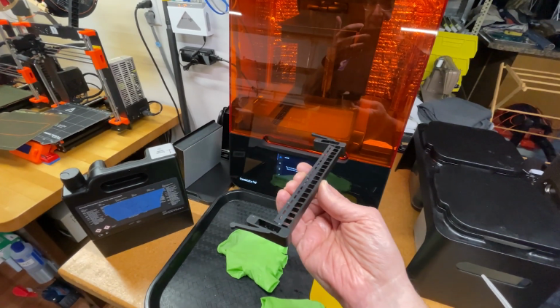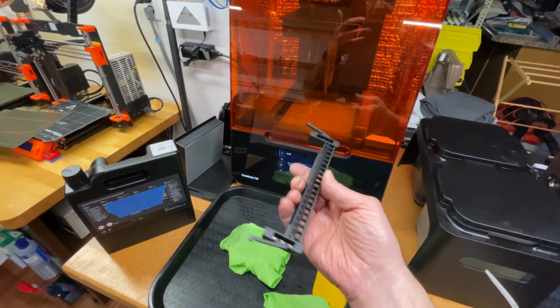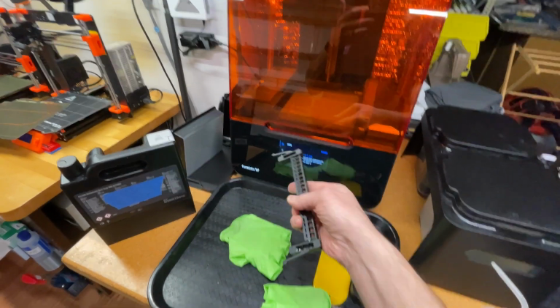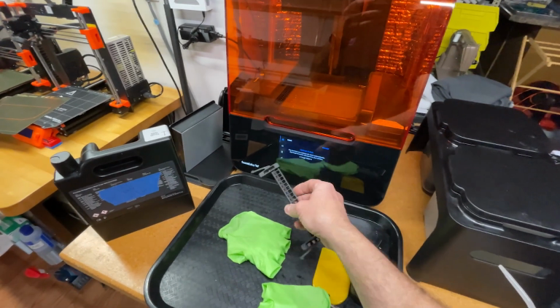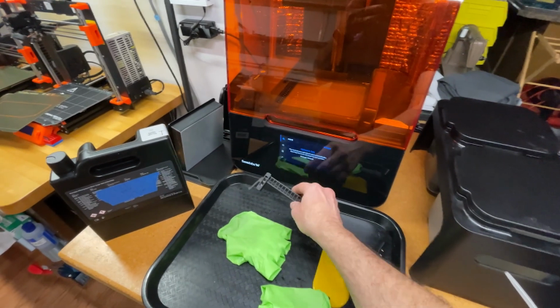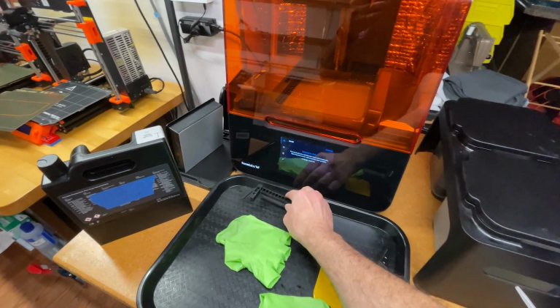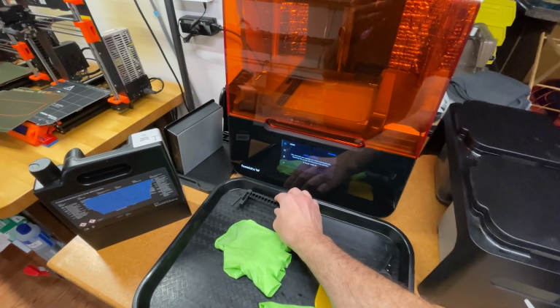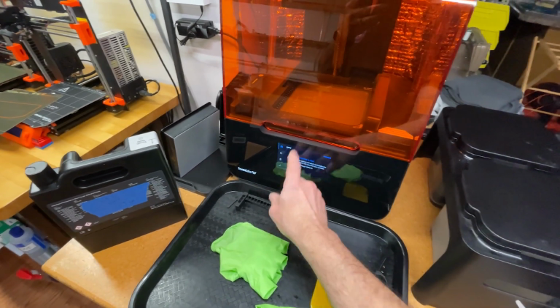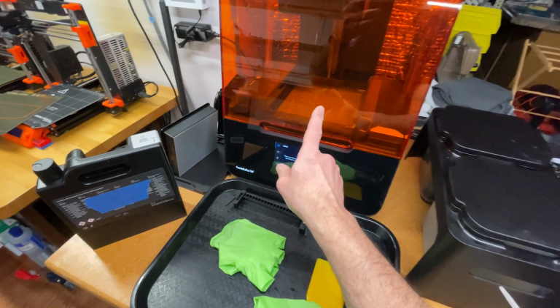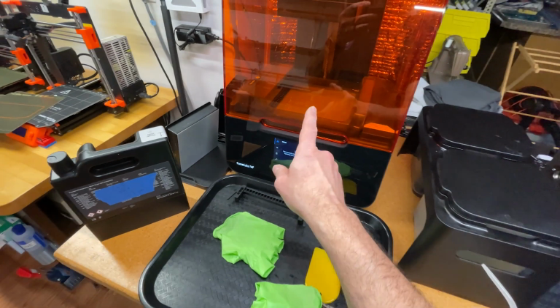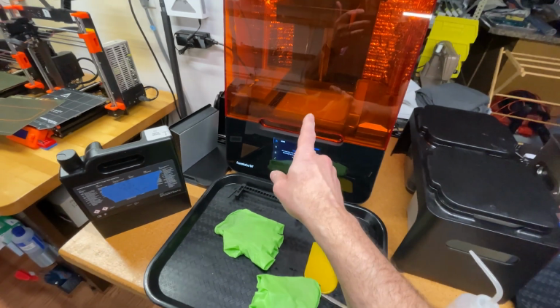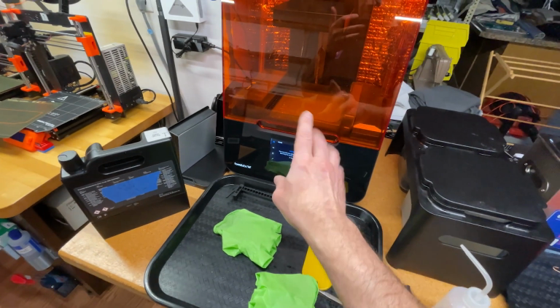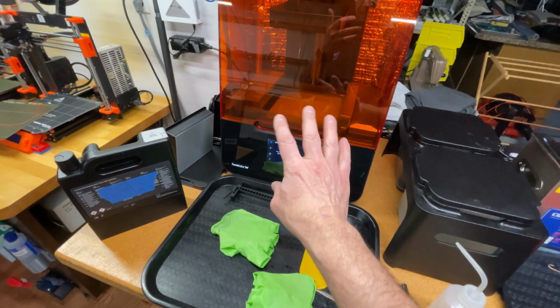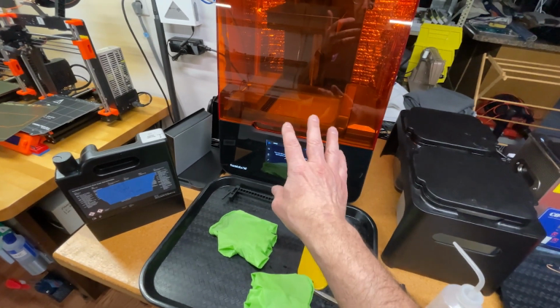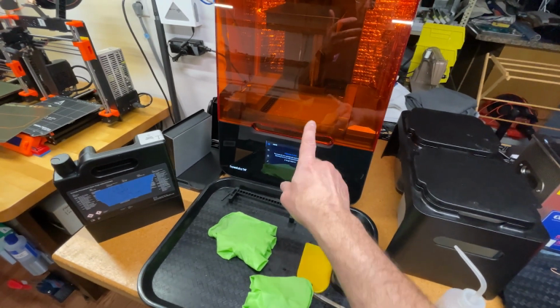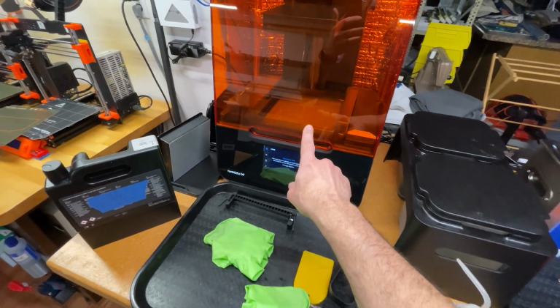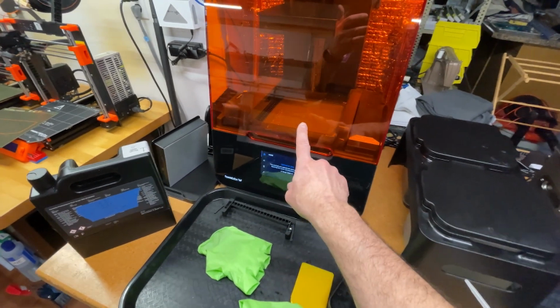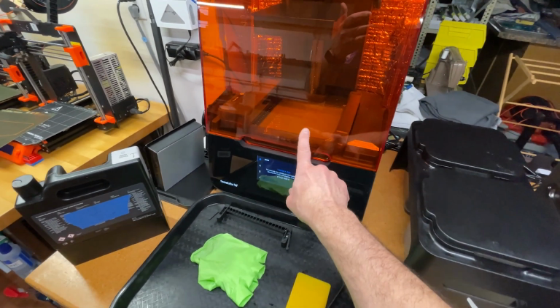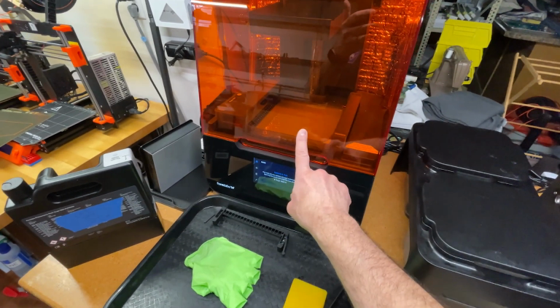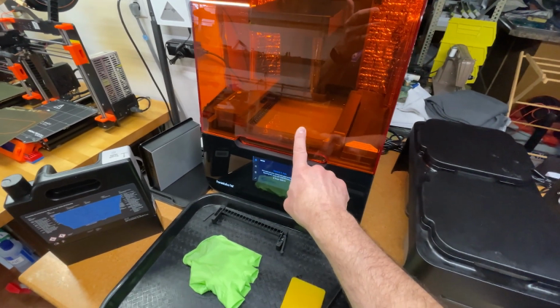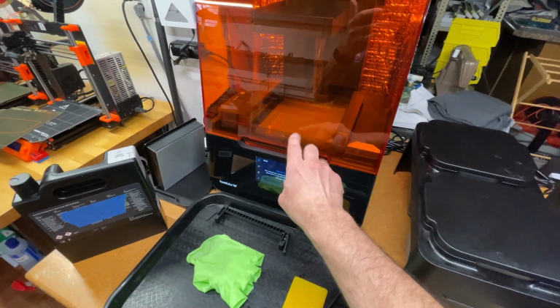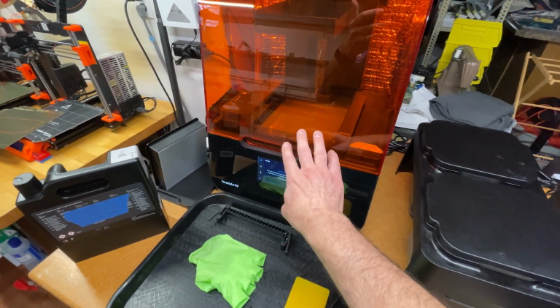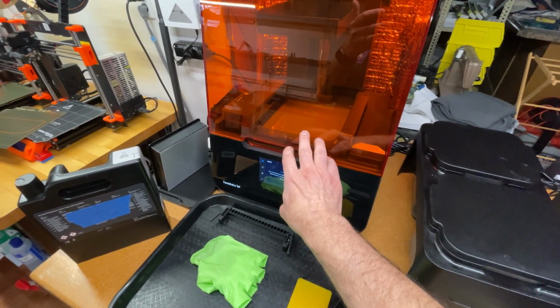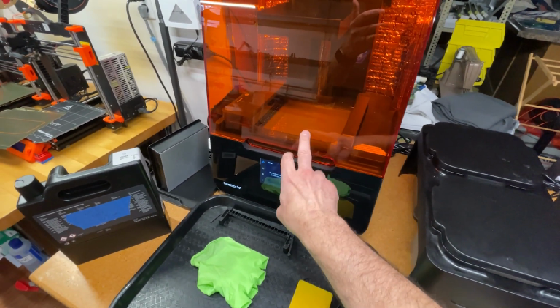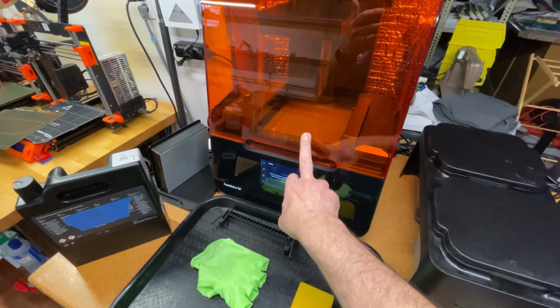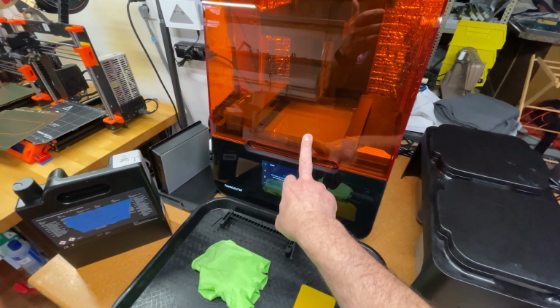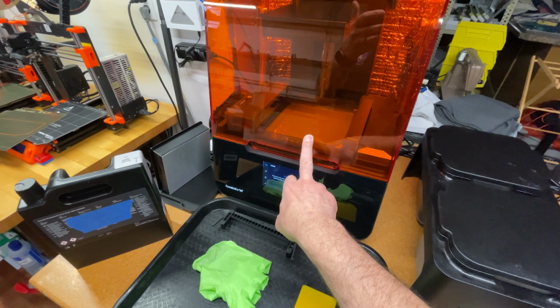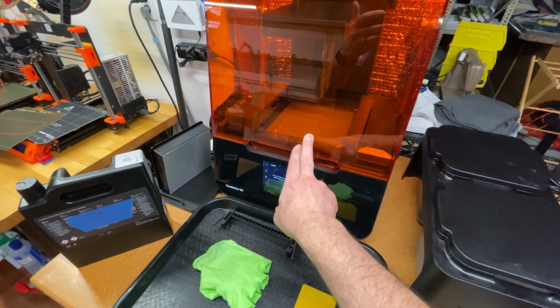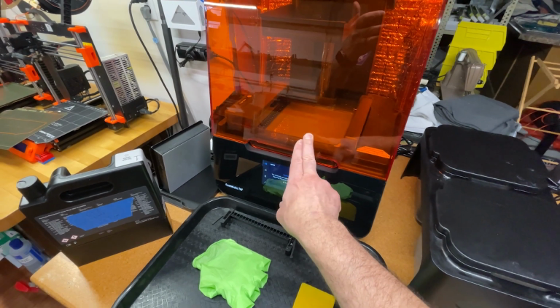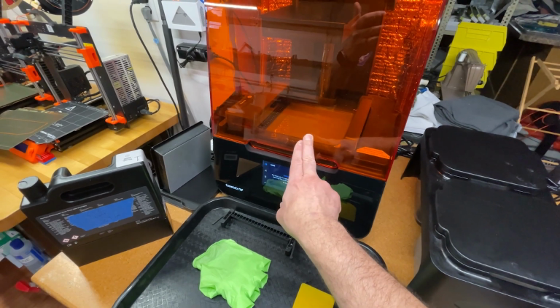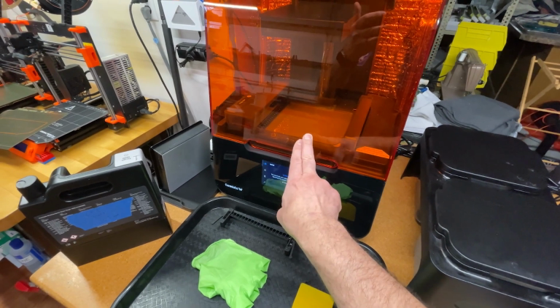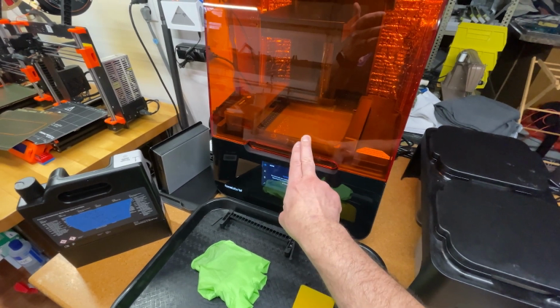I made it through two prints that way, but something wasn't right, and what I figured out was that the resin was getting very thick when it was sitting.